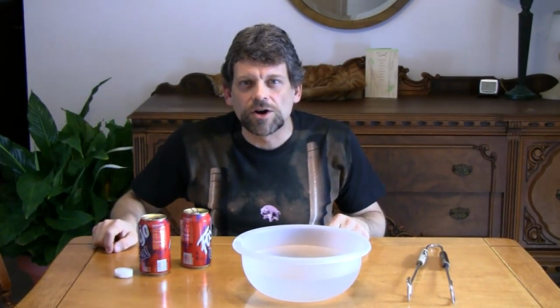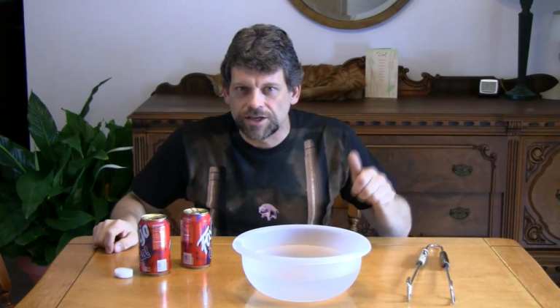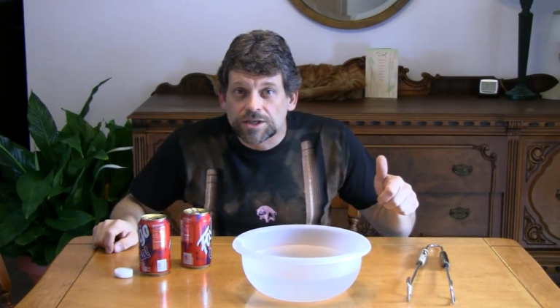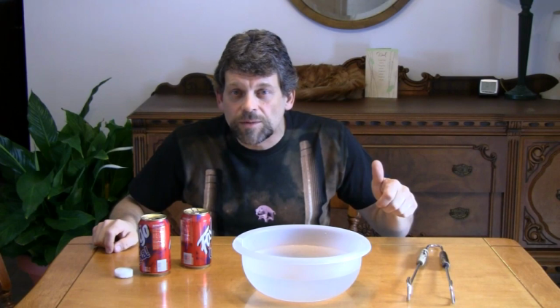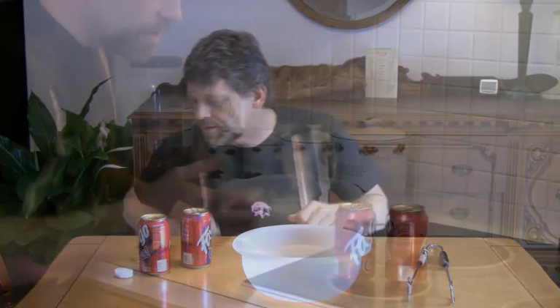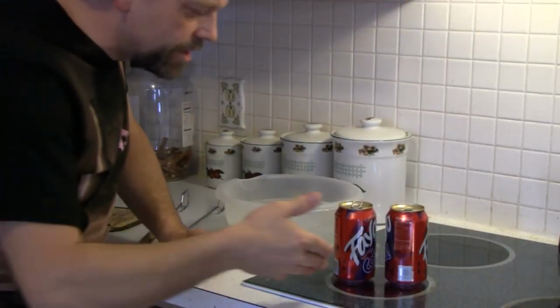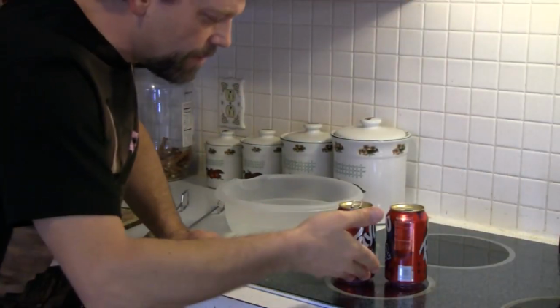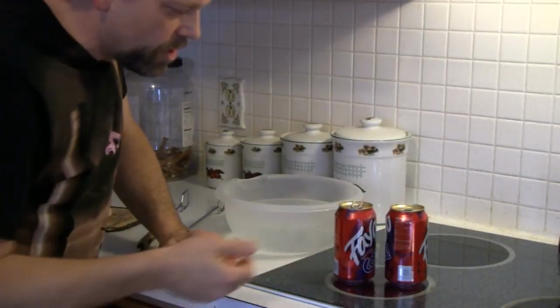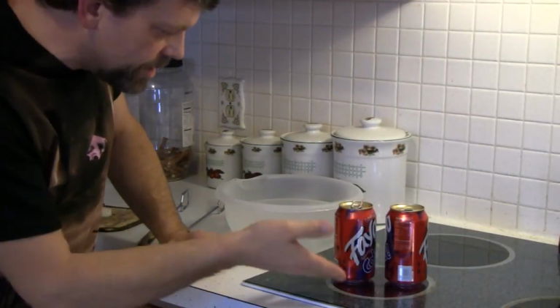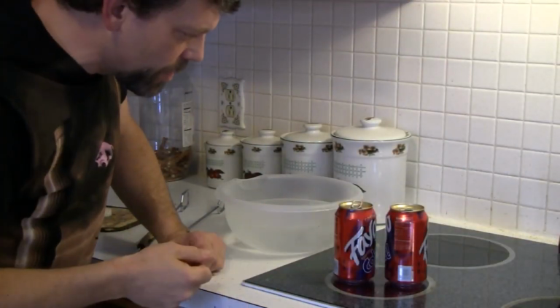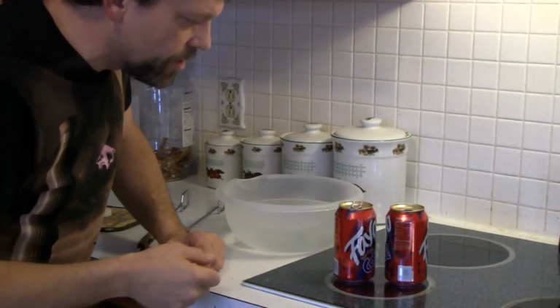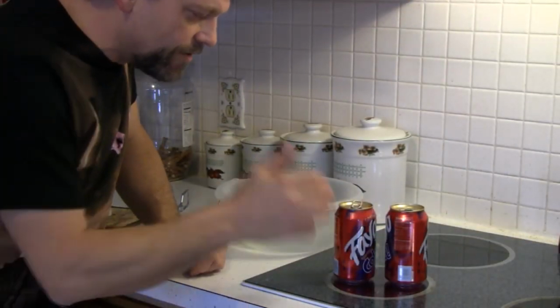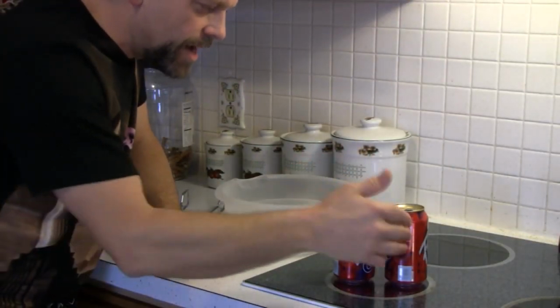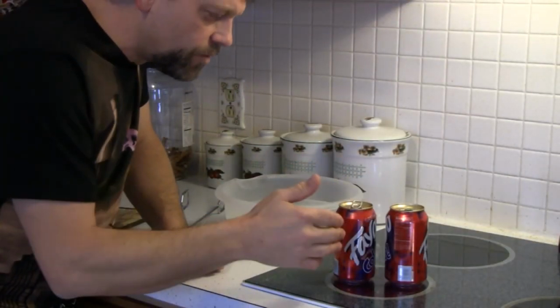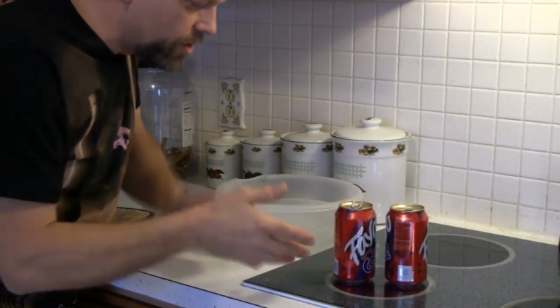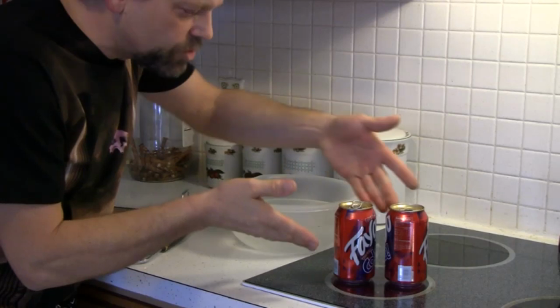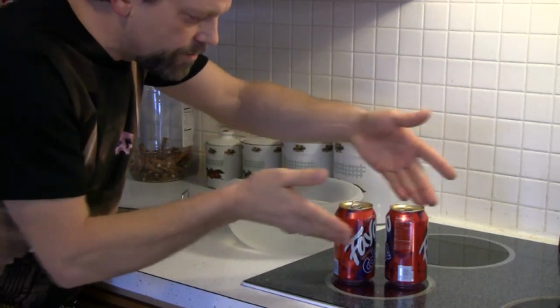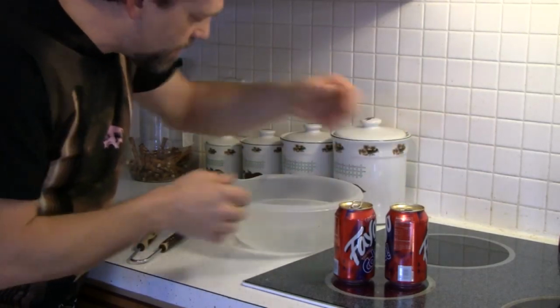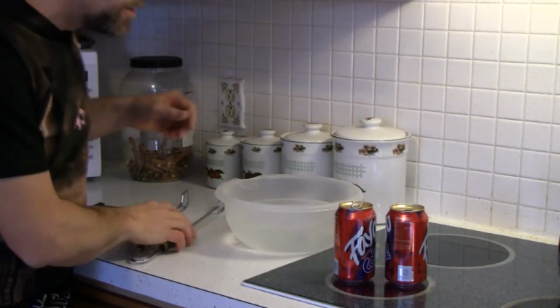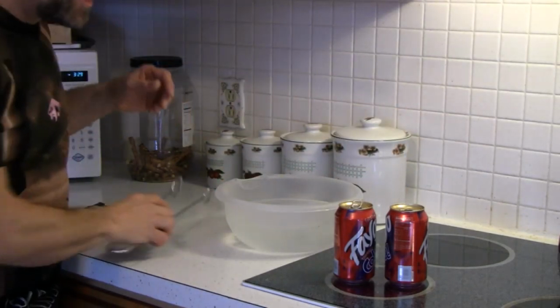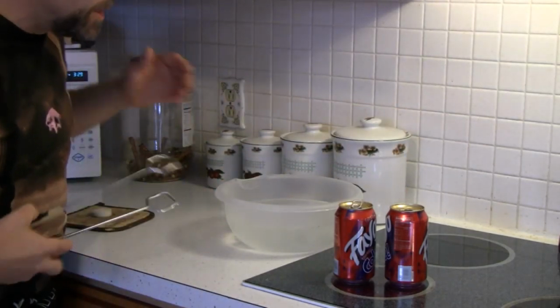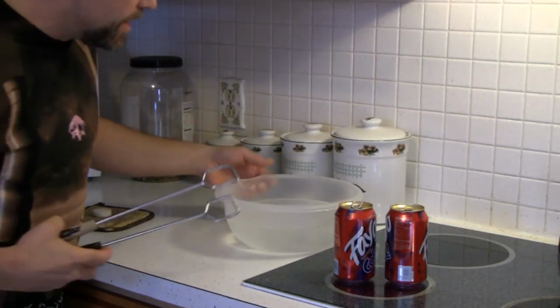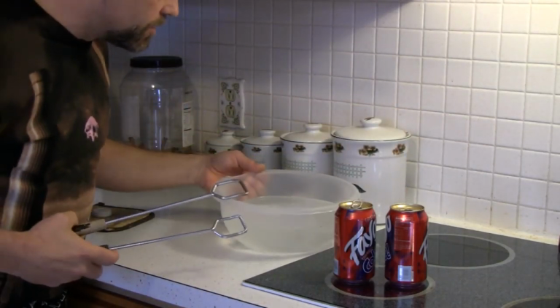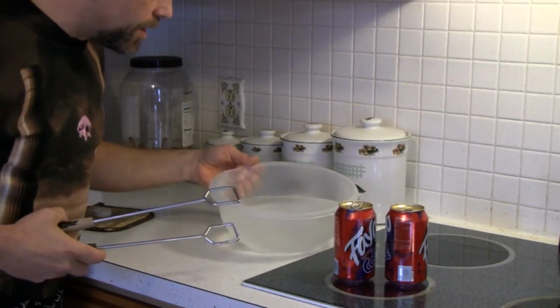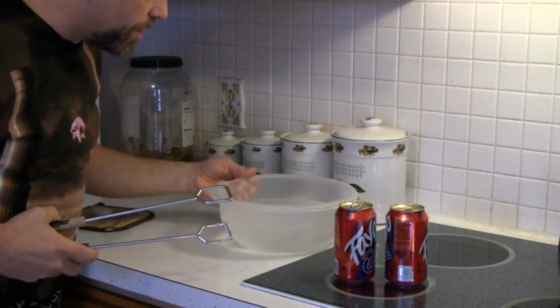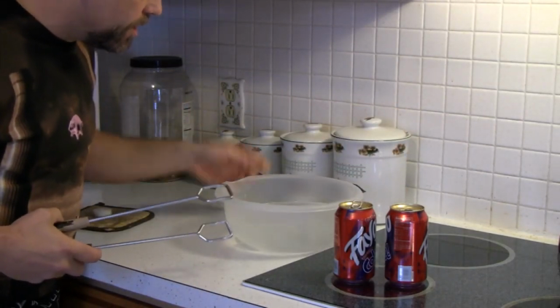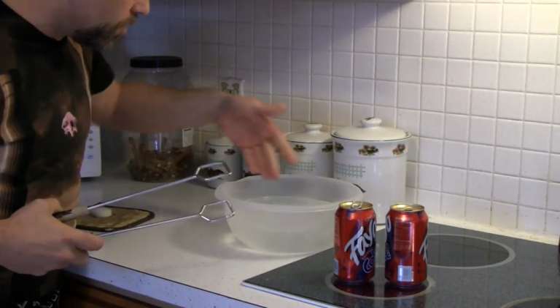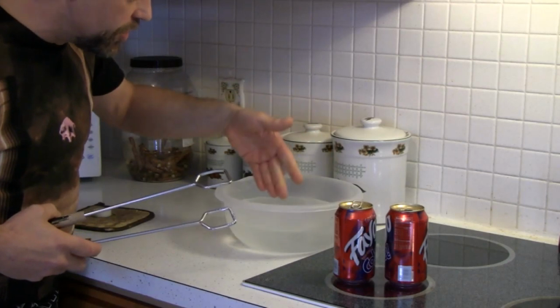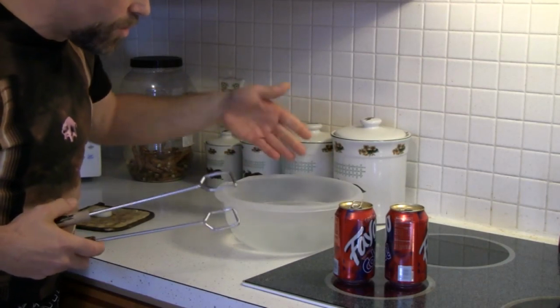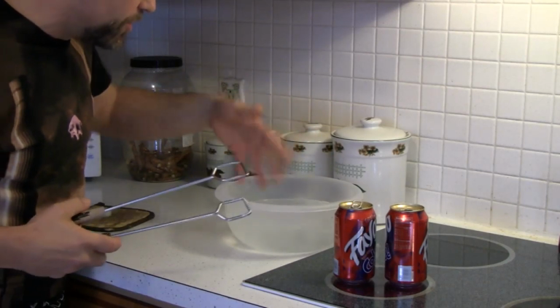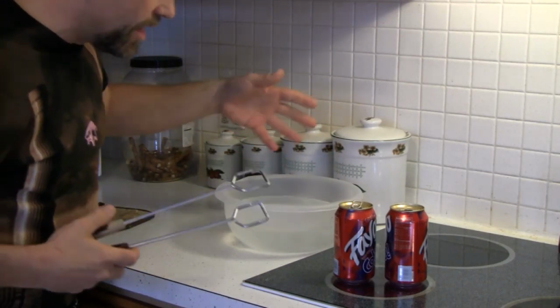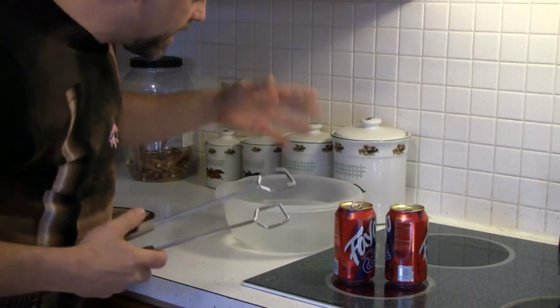Without further ado, let's get over to the stove. I've got my burner on — you can see it glowing red here — and I've got about an ounce of water in each one of these empty cans. I've also got a bowl here that's full of snow and water. You can use ice, but I had some snow outside so I just walked out and got some.